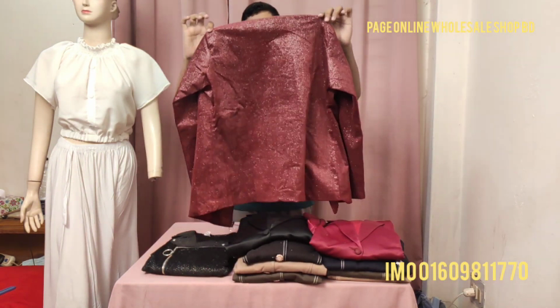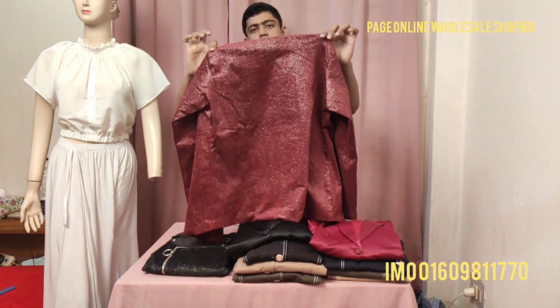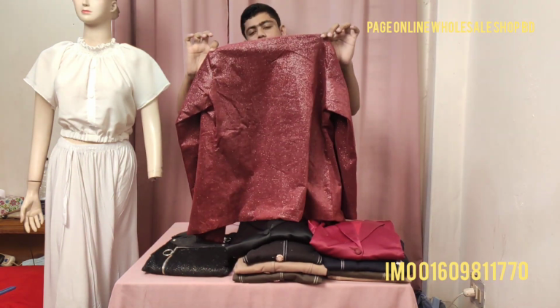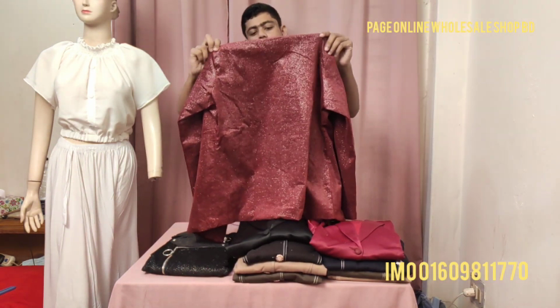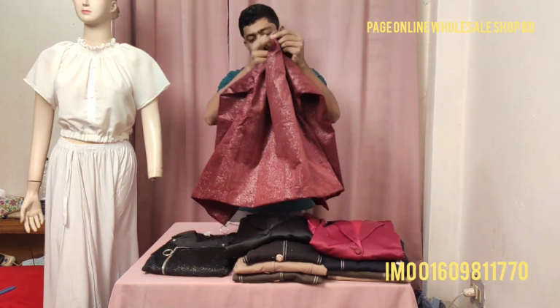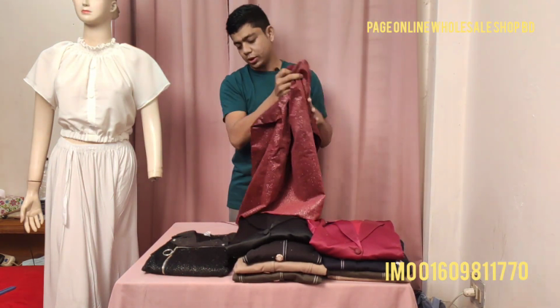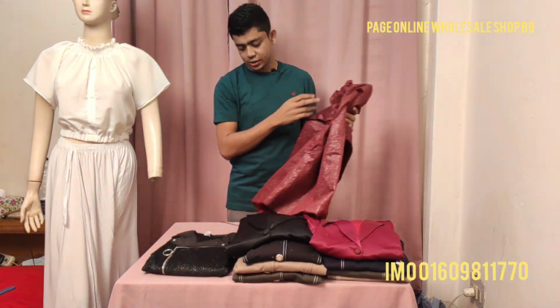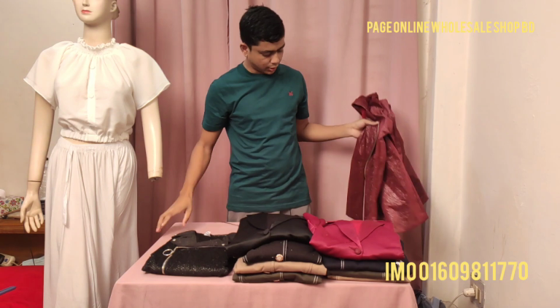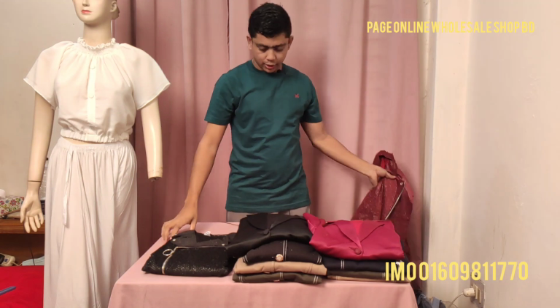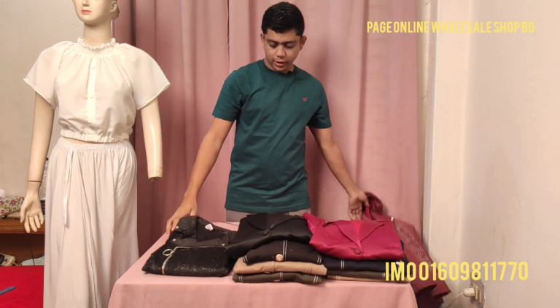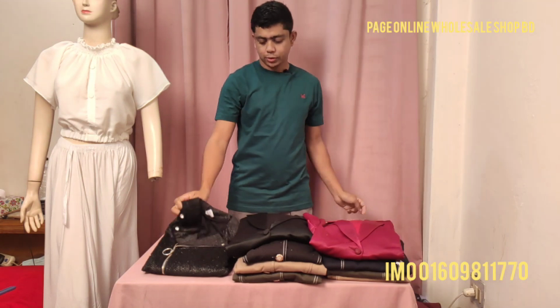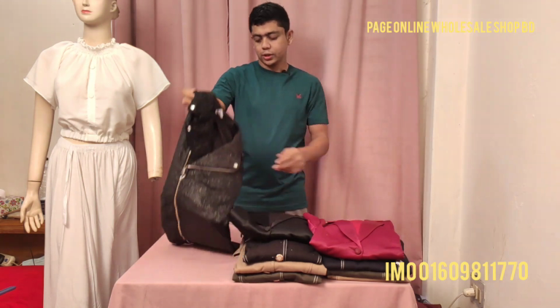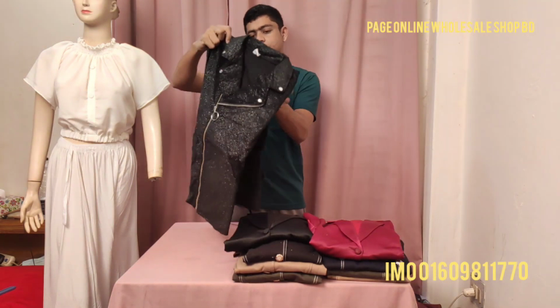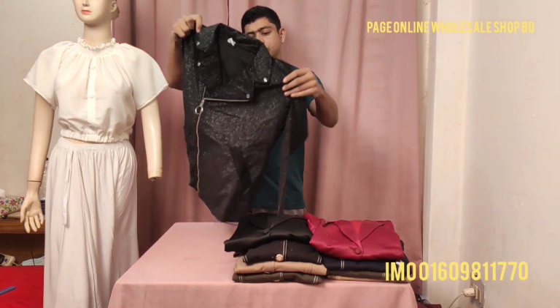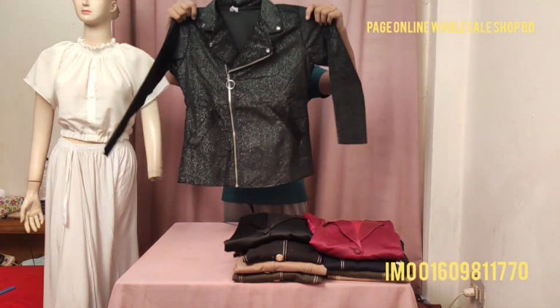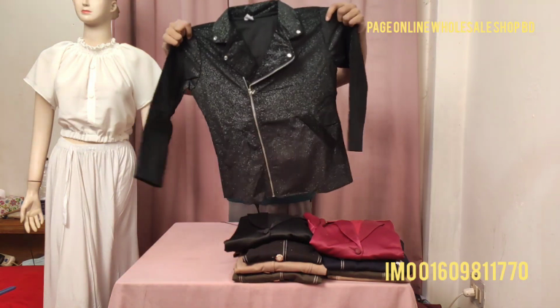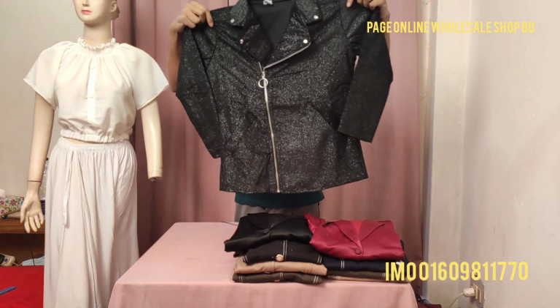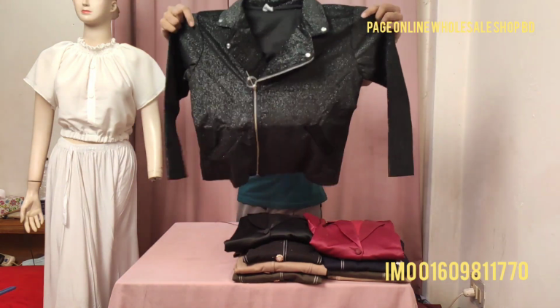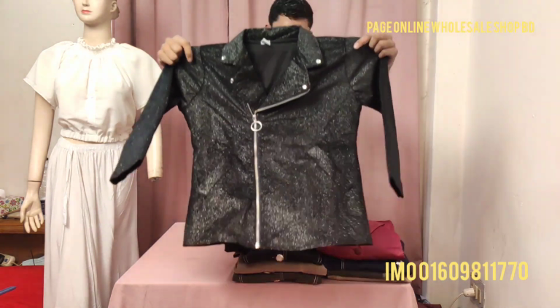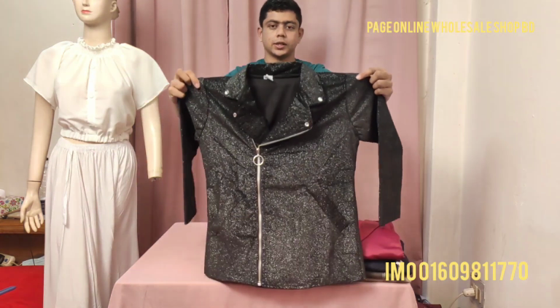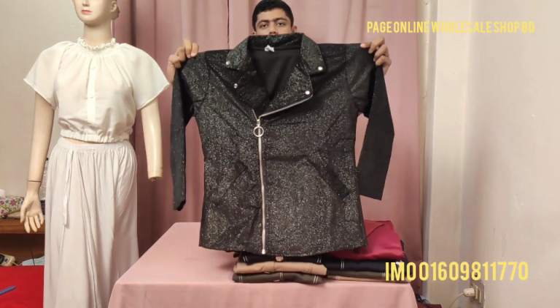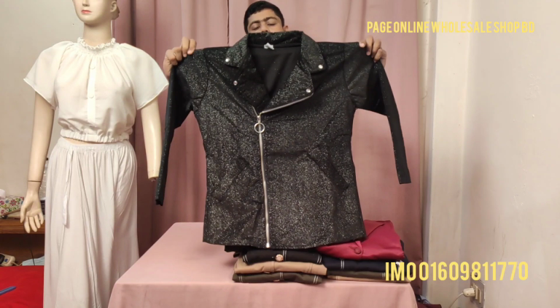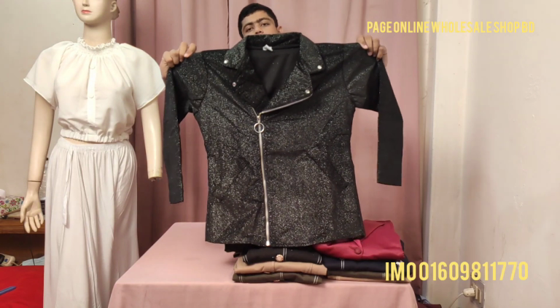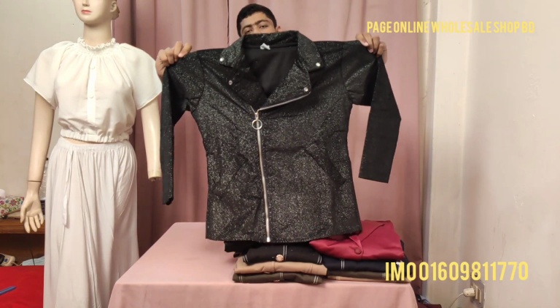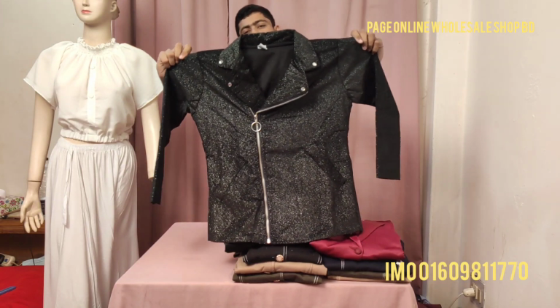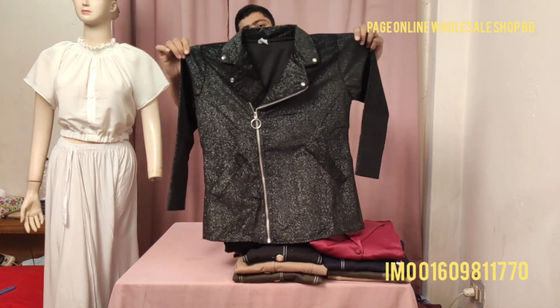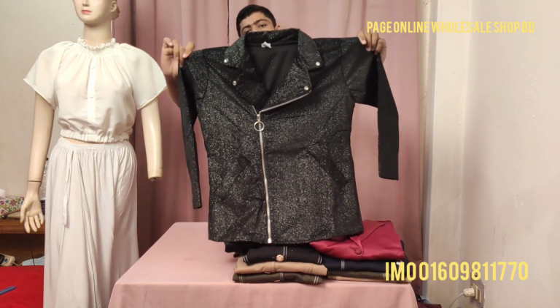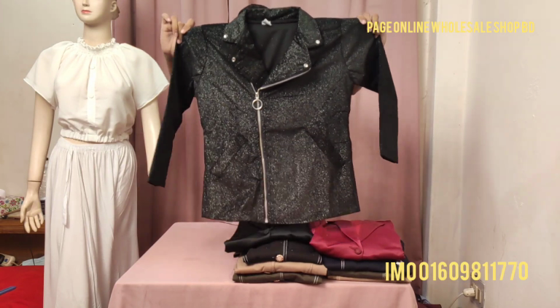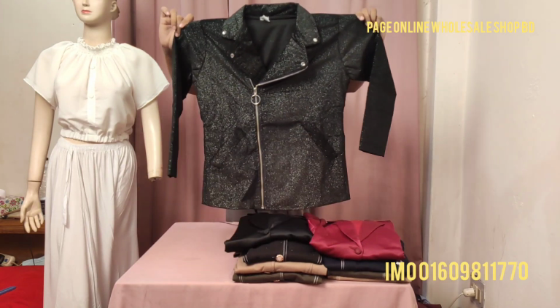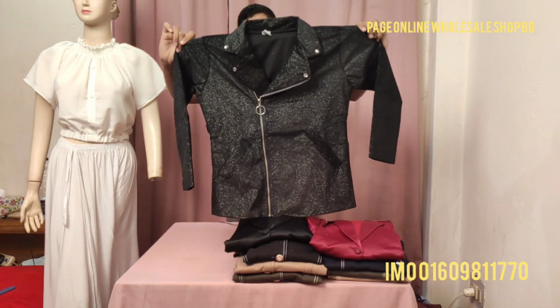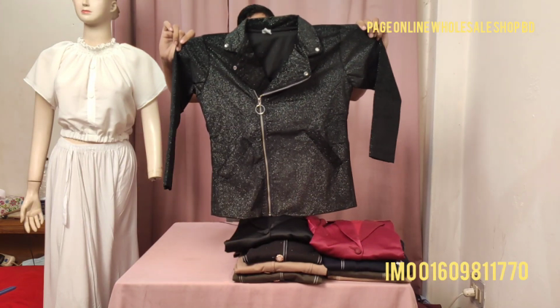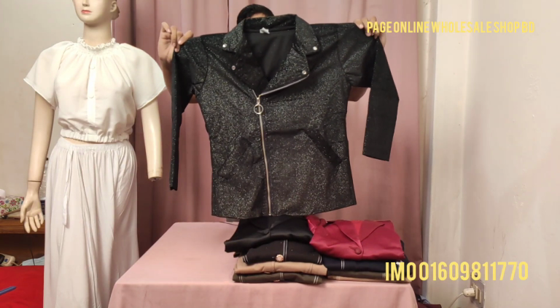If you look at this biker jacket, the price is only 1,250 taka. The biker jacket is only 1,250 taka.